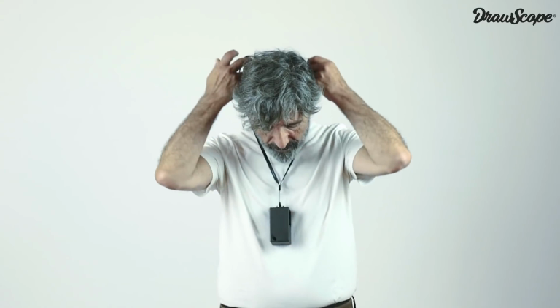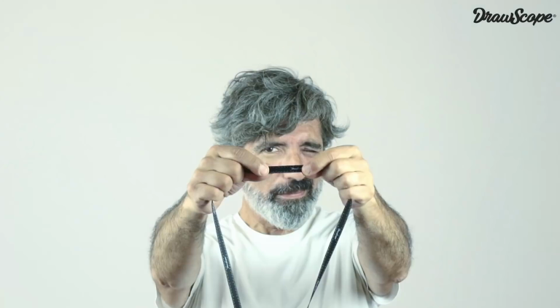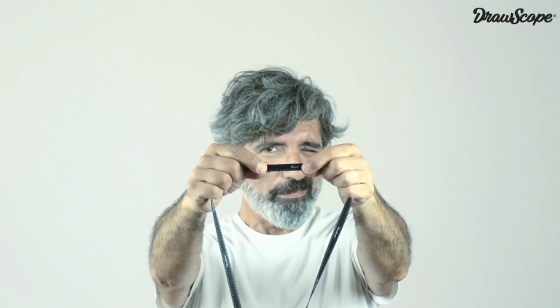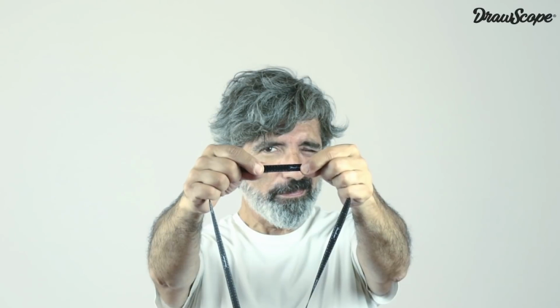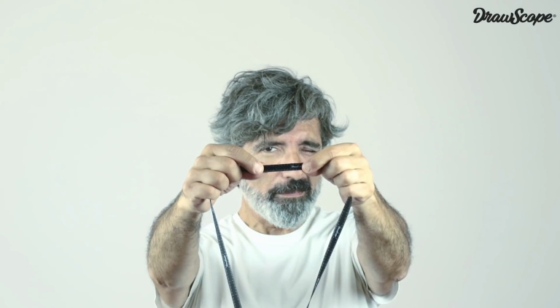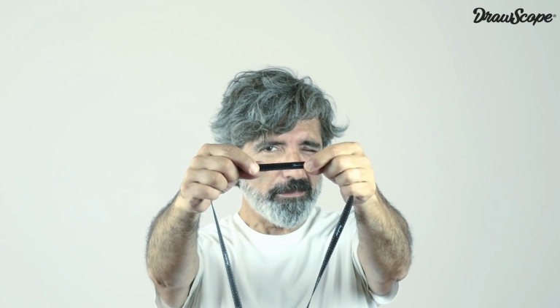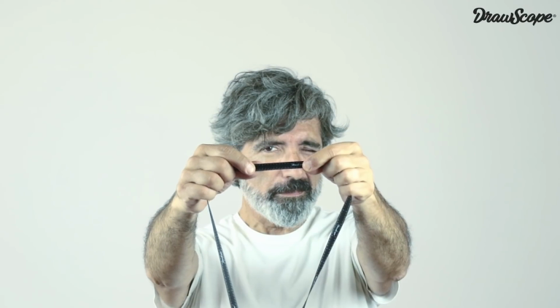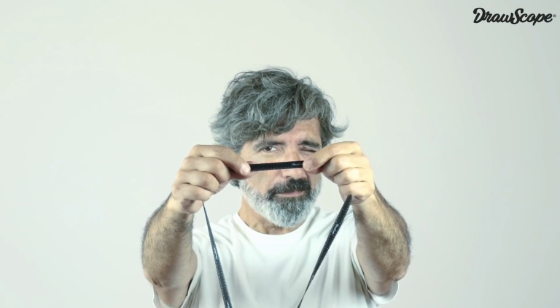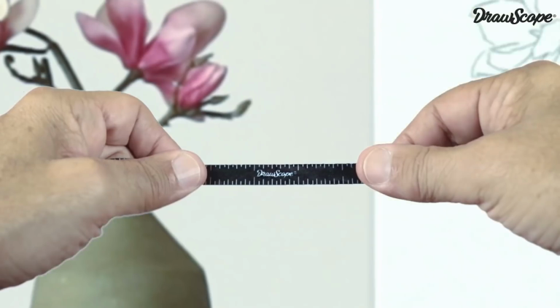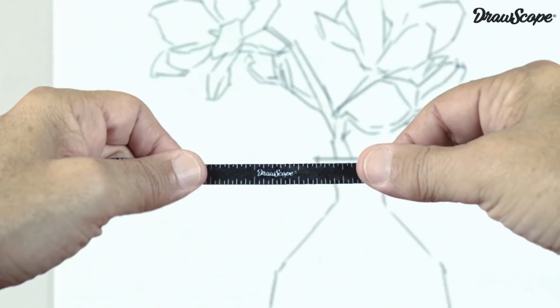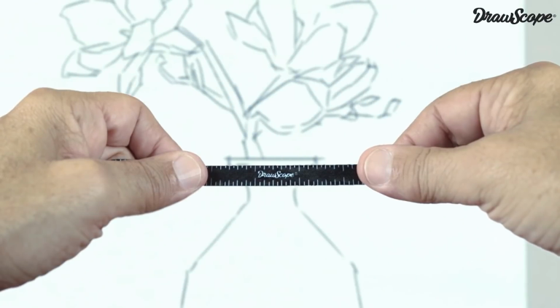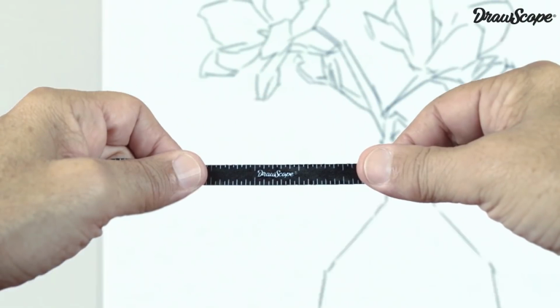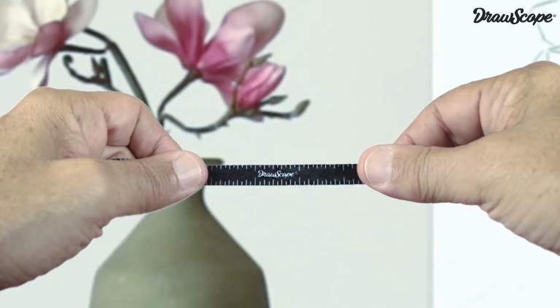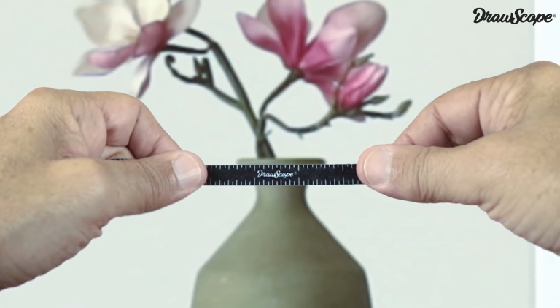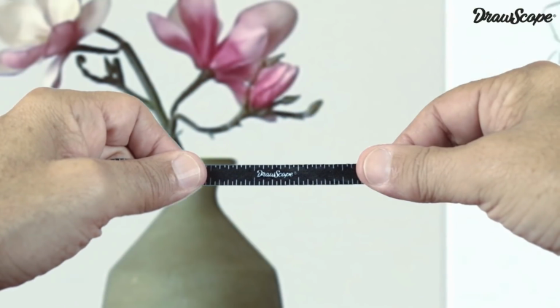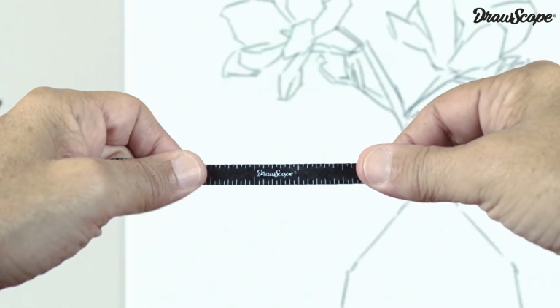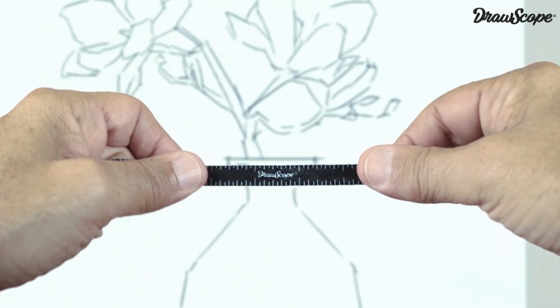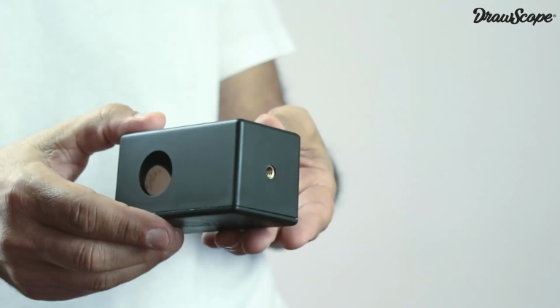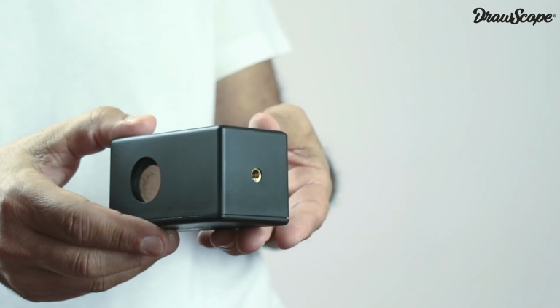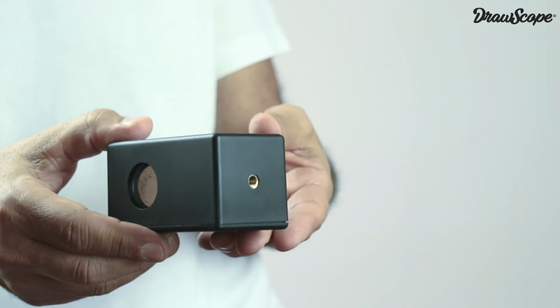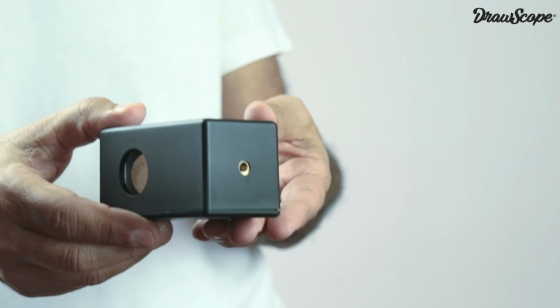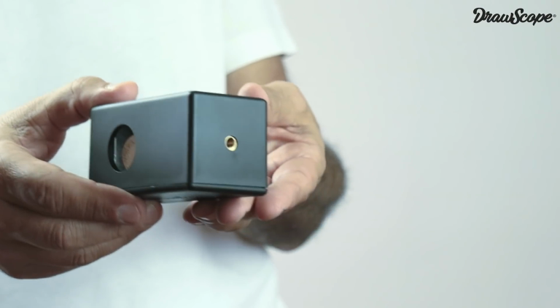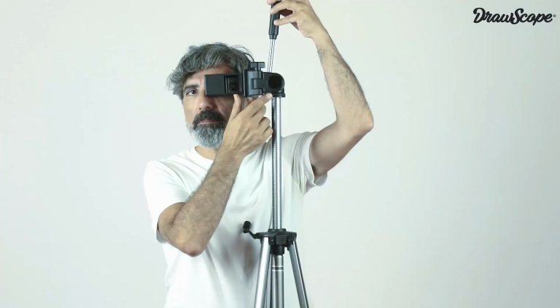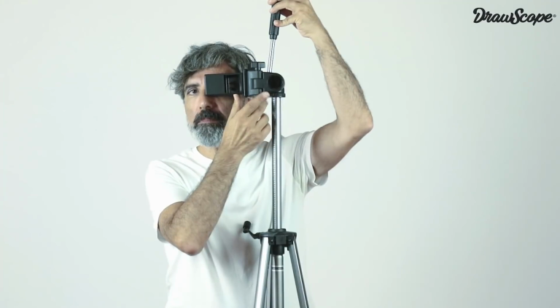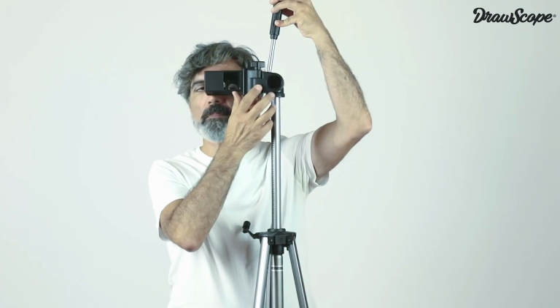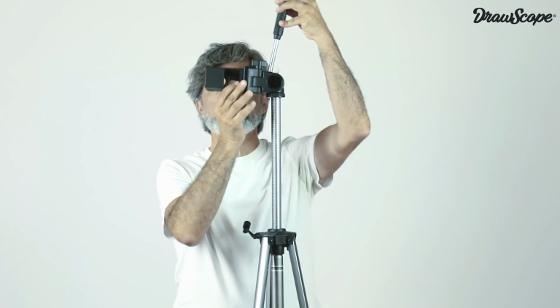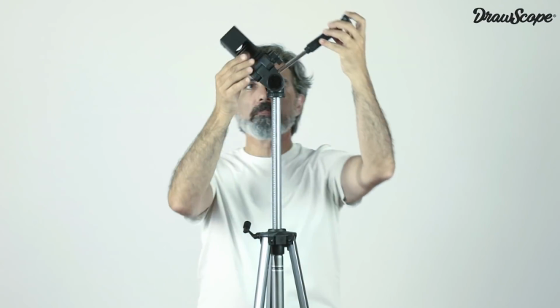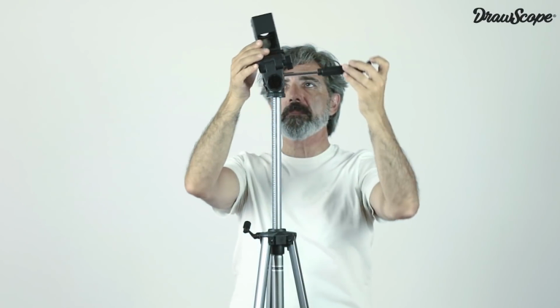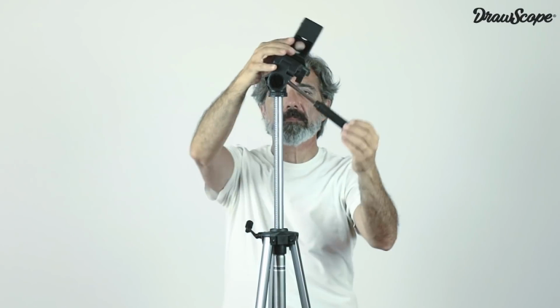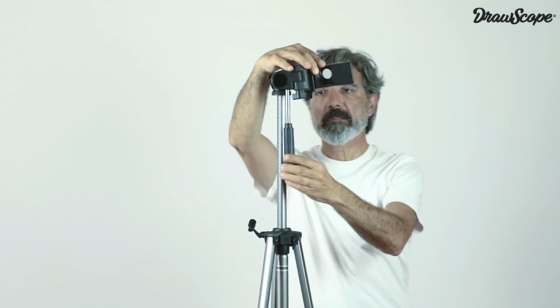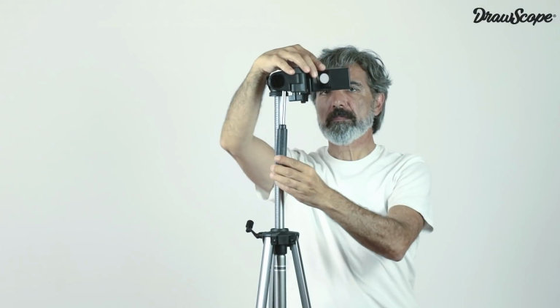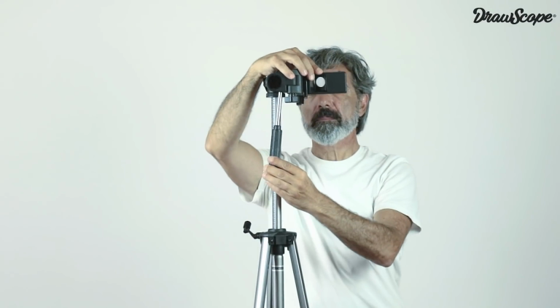The lanyard is printed with a metric tape that allows you to measure and translate proportions. You can hold Drawscope with your hand, or you can also use a tripod if you prefer.